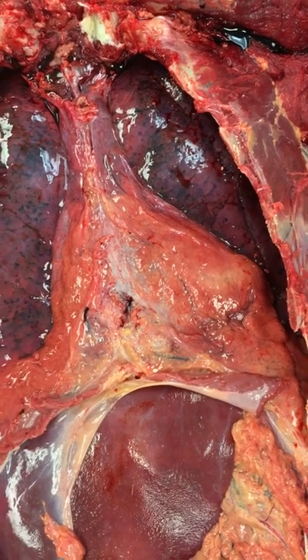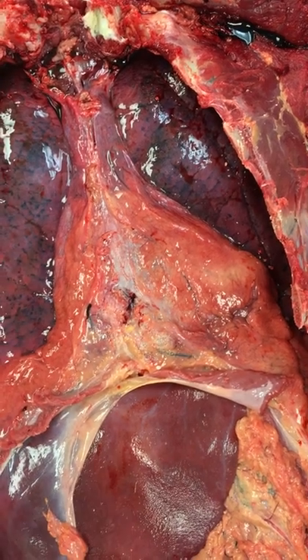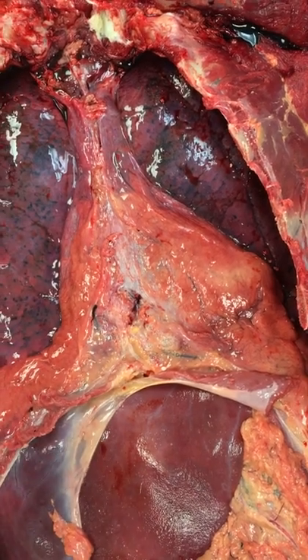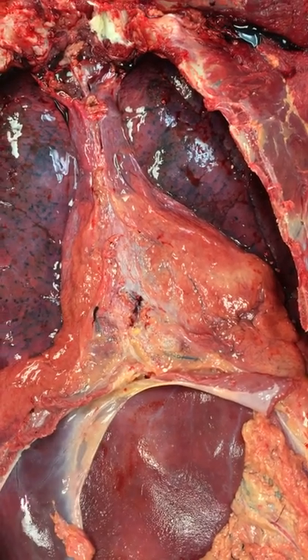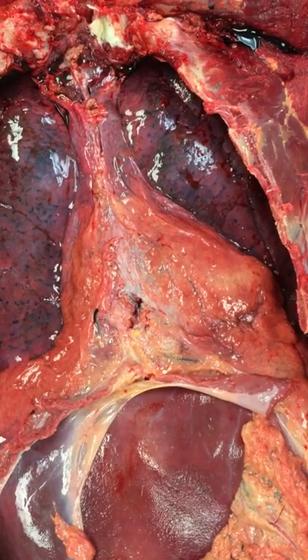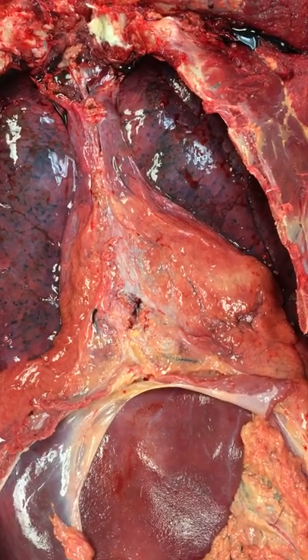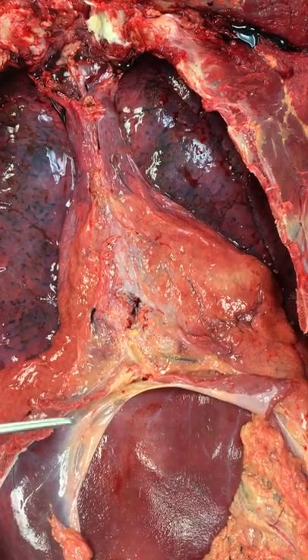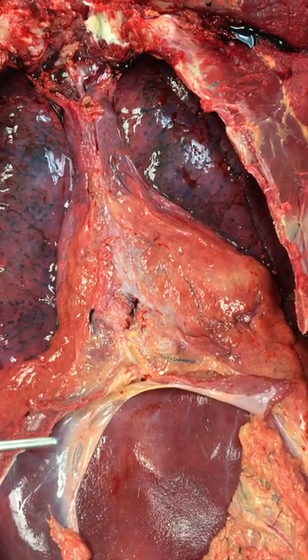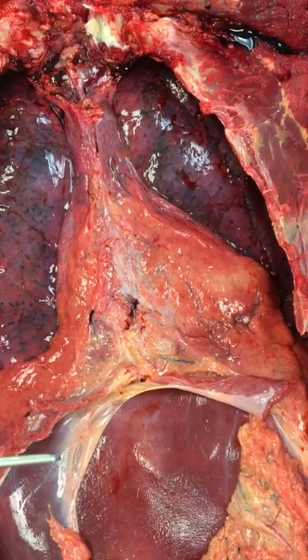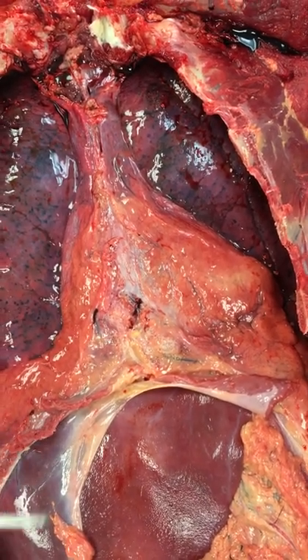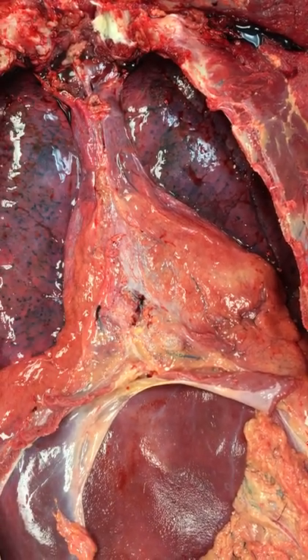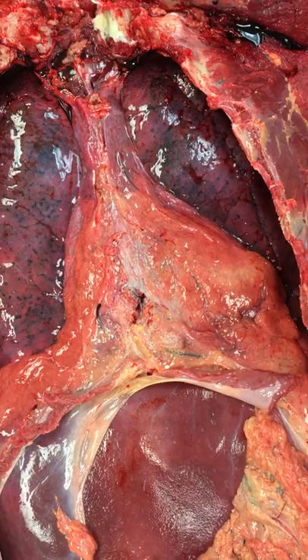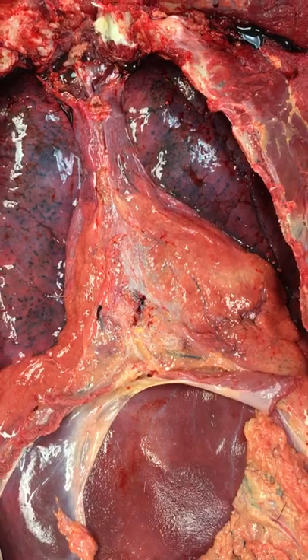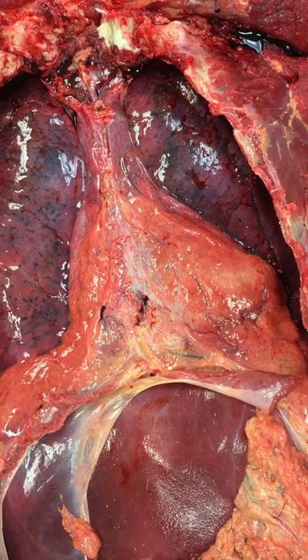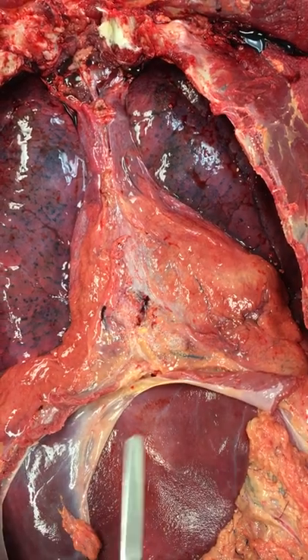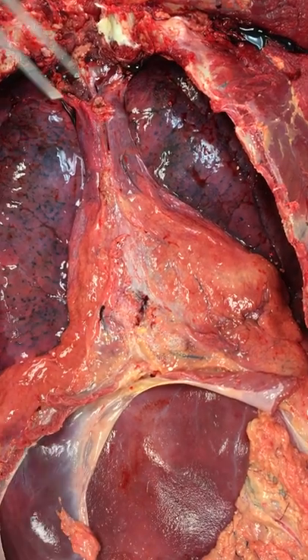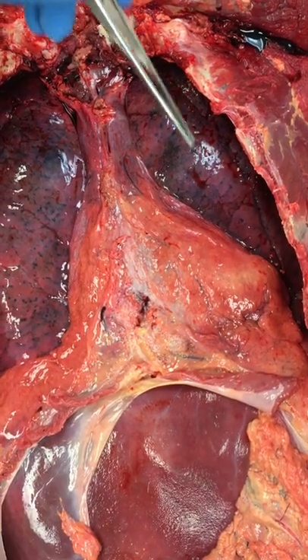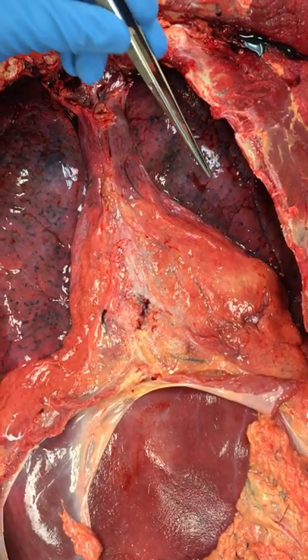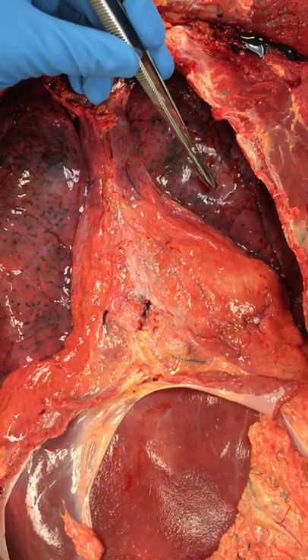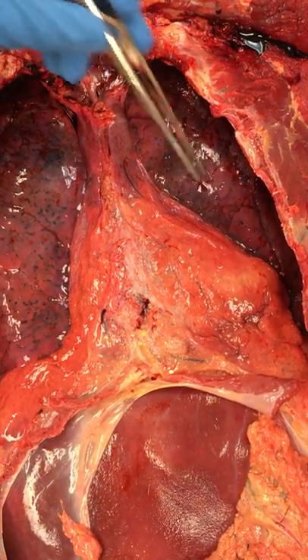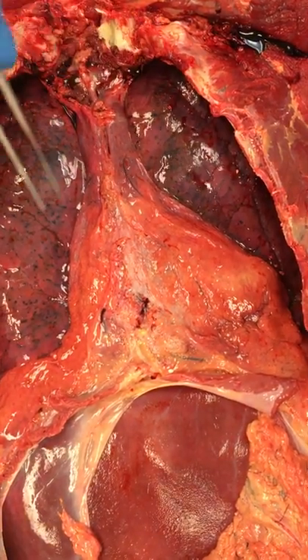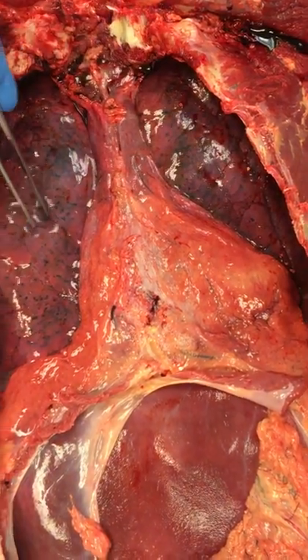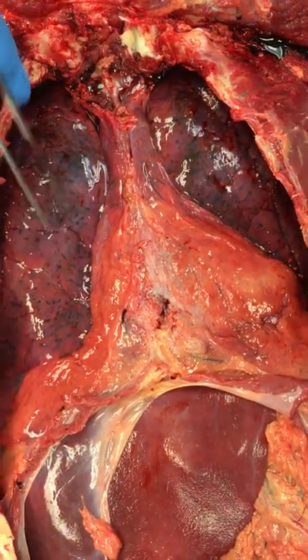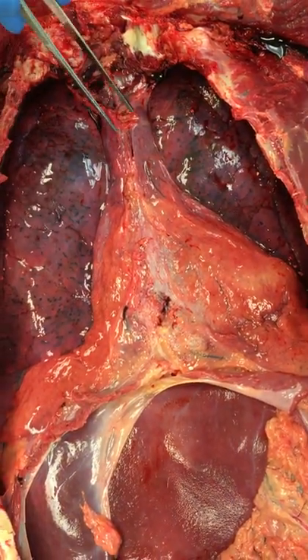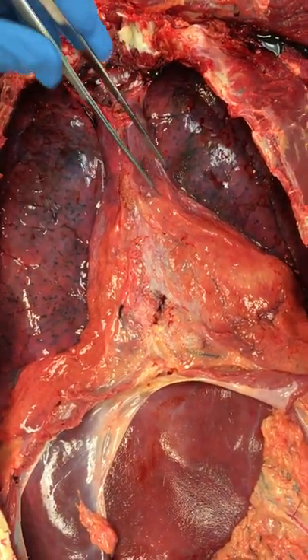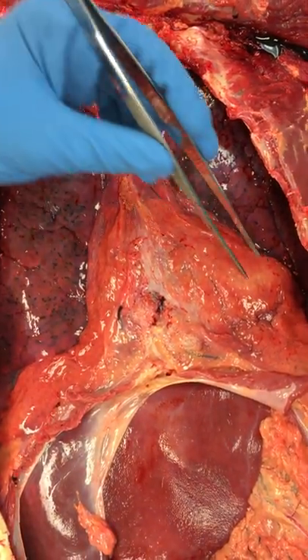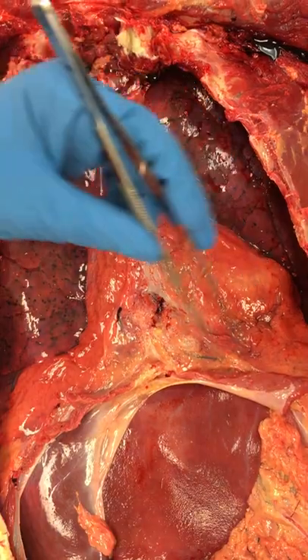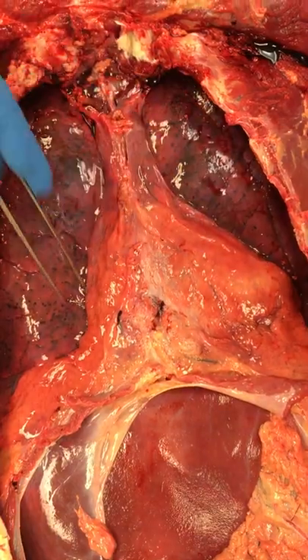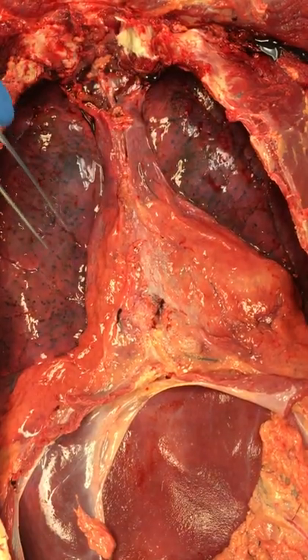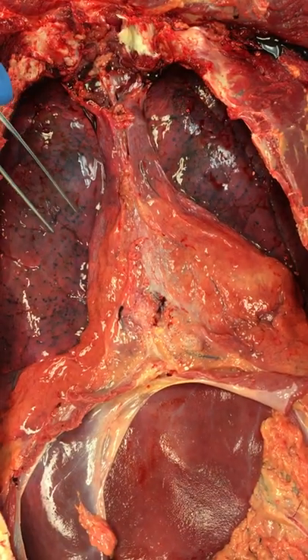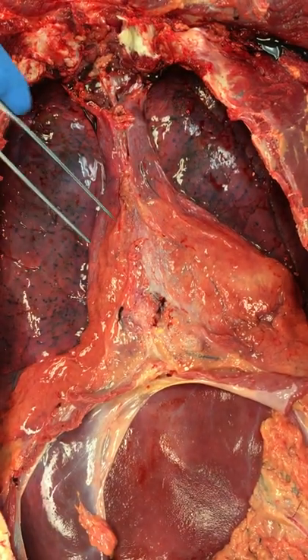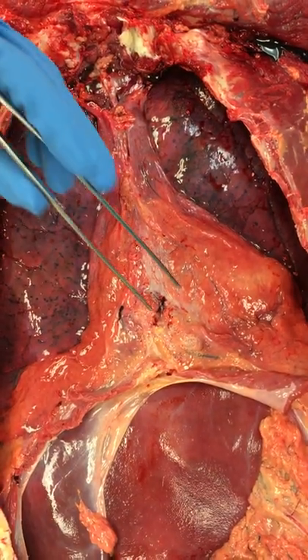Okay, this is the thoracic cavity after the sternum has been taken off. This is the left lung, this is the right lung, and this is the sac that covers the heart called the pericardium.